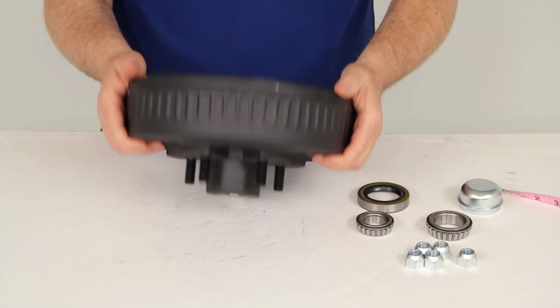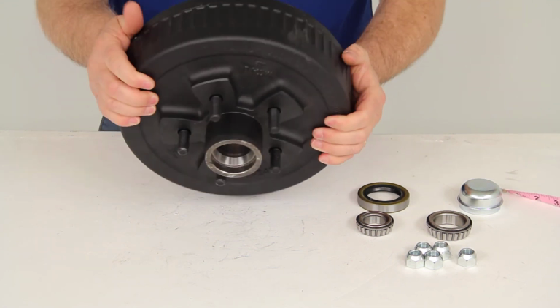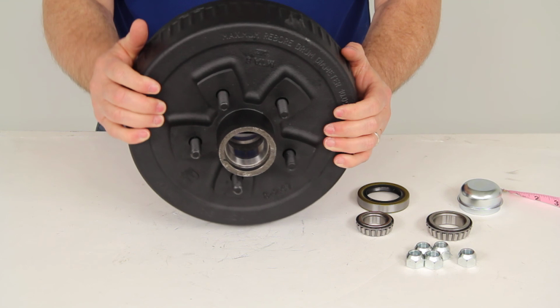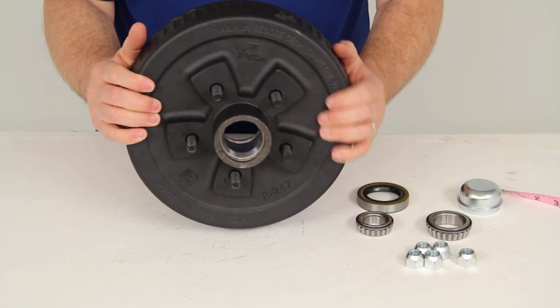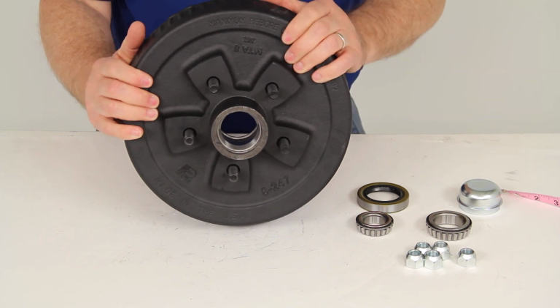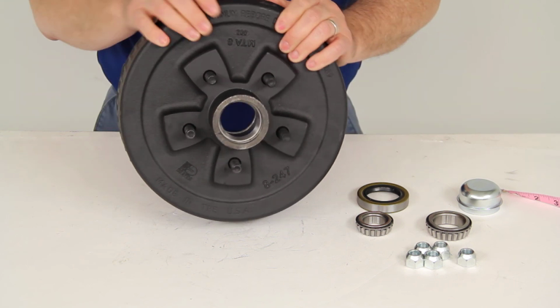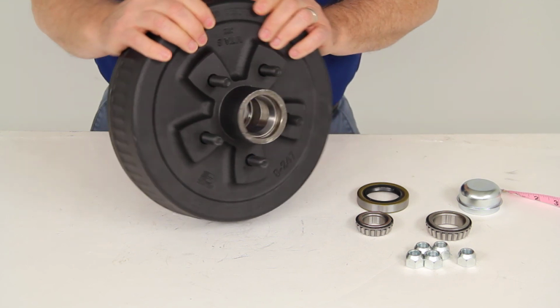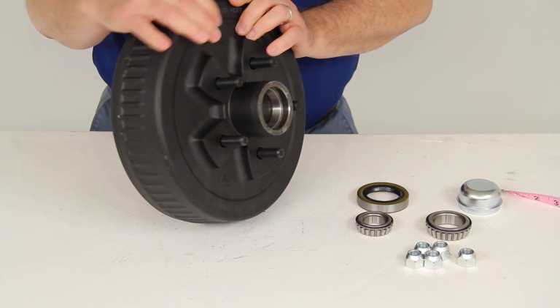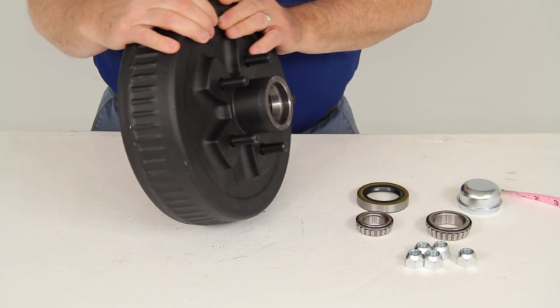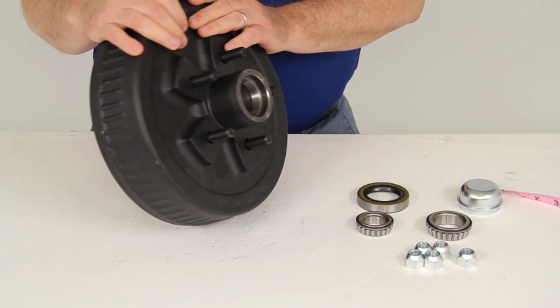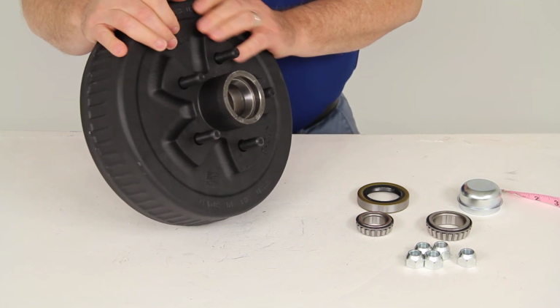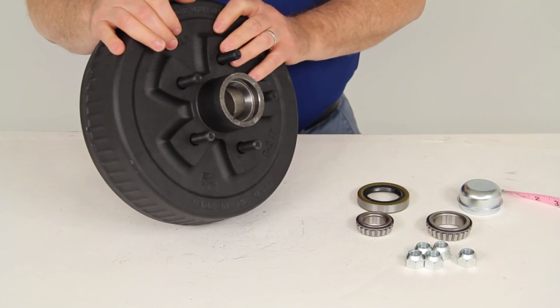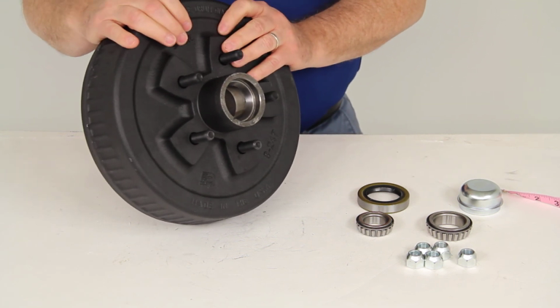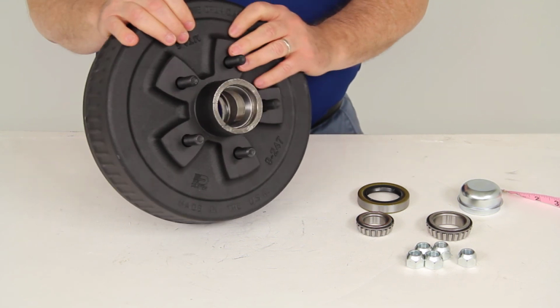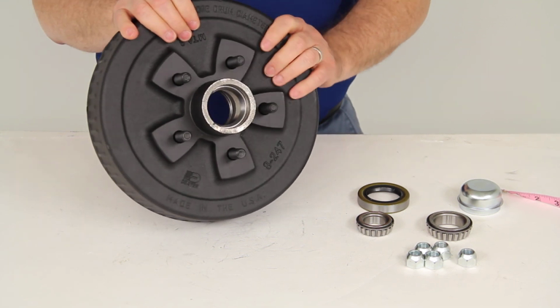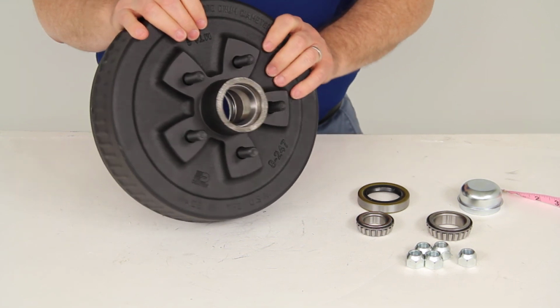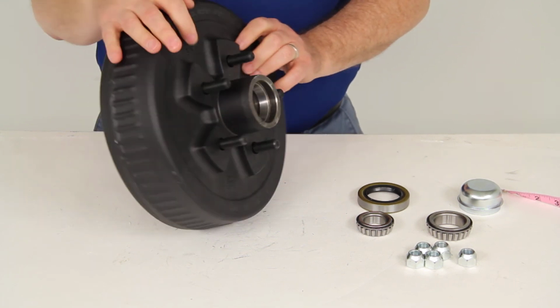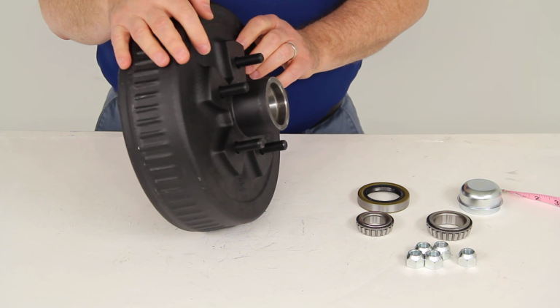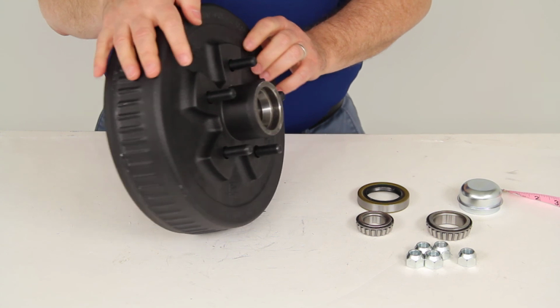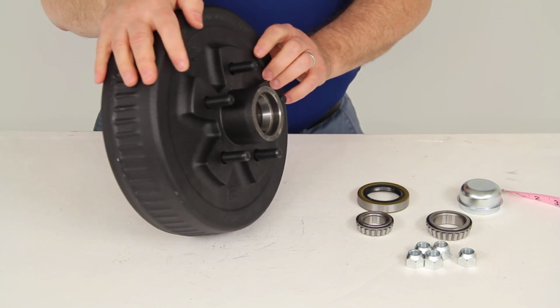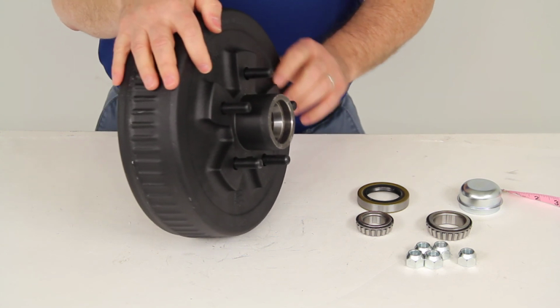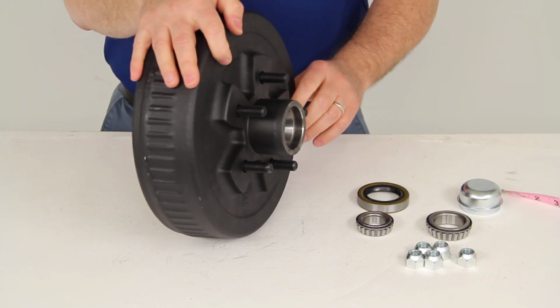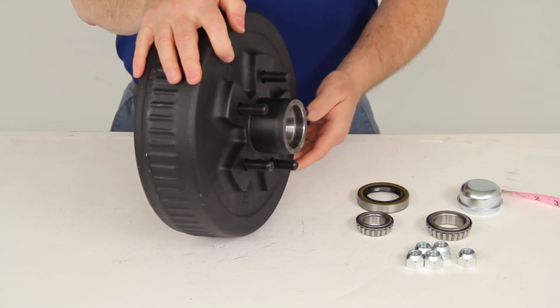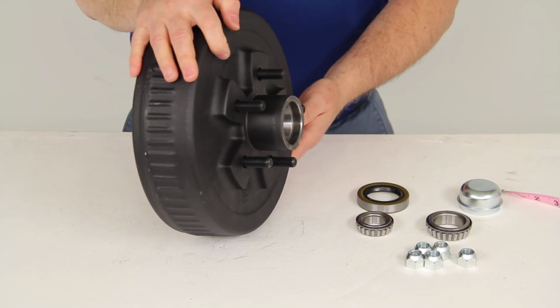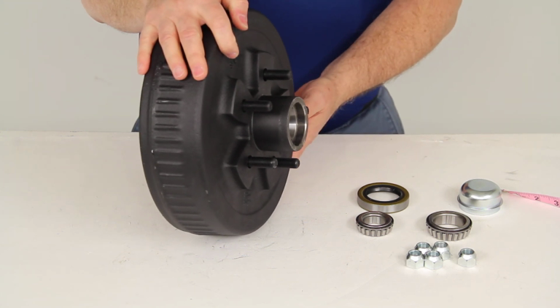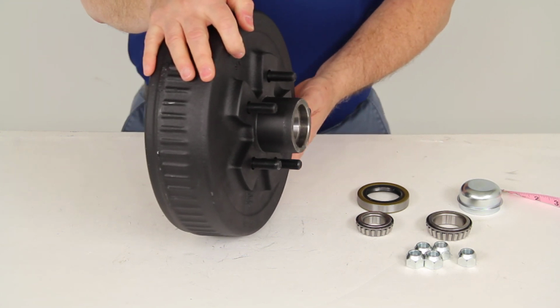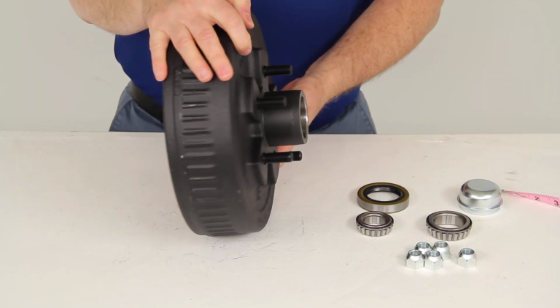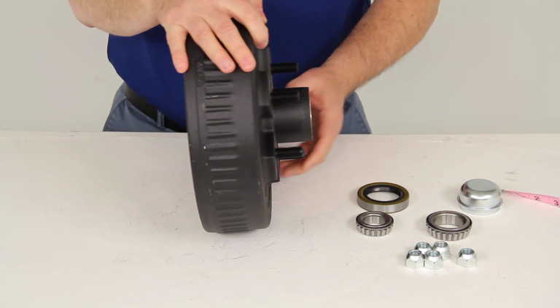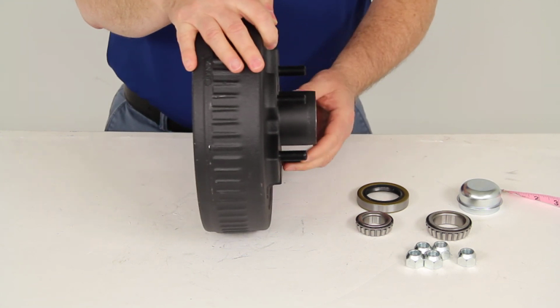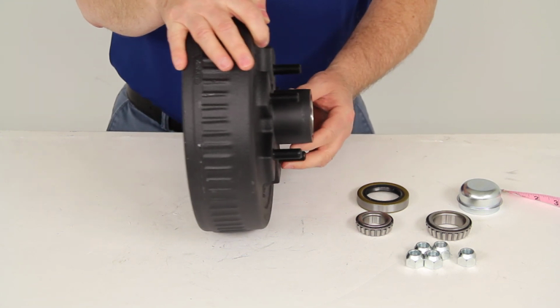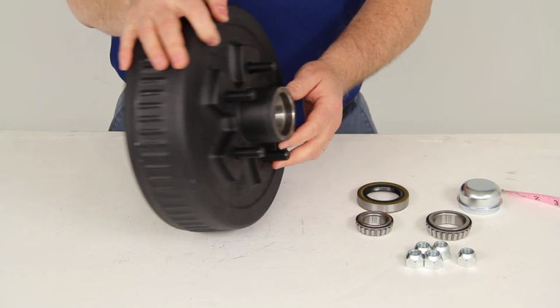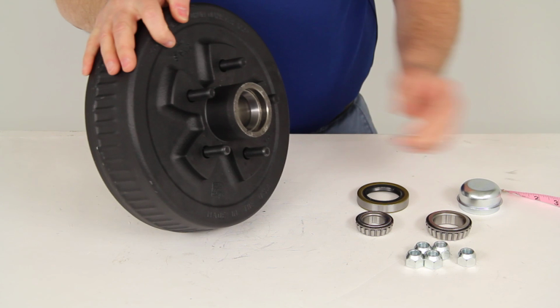That should do it for the review on part number 84546UC3. This is the Dexter trailer hub and drum assembly for a 3,500-pound axle.